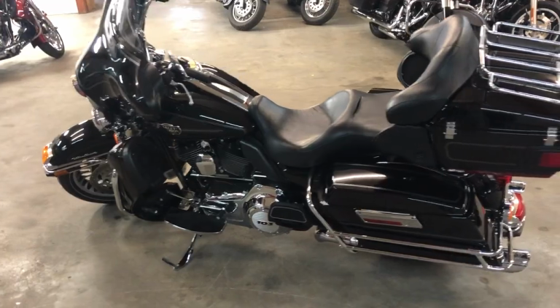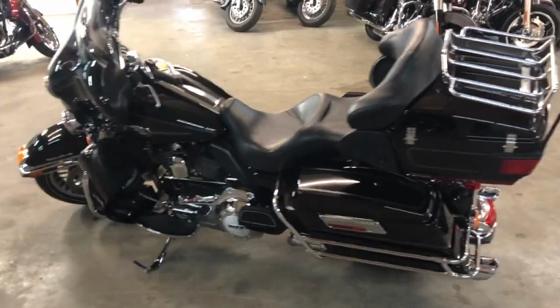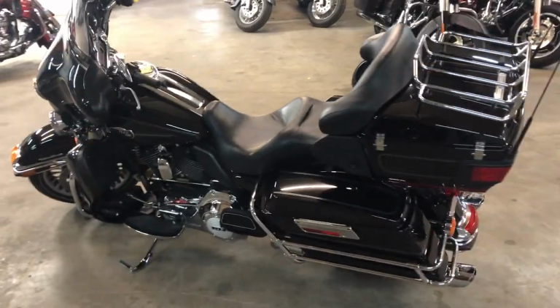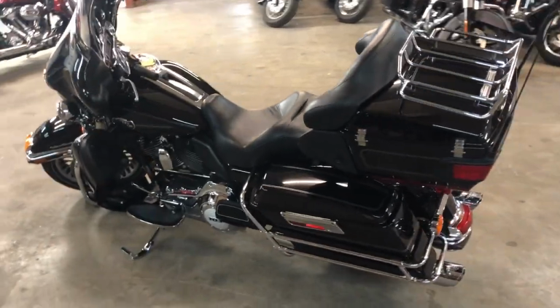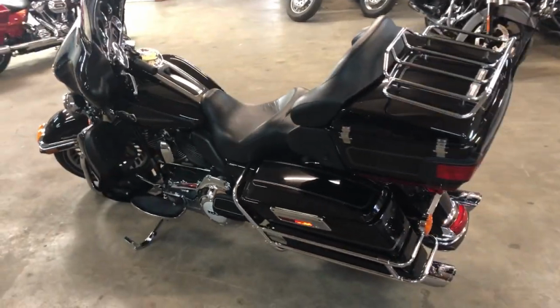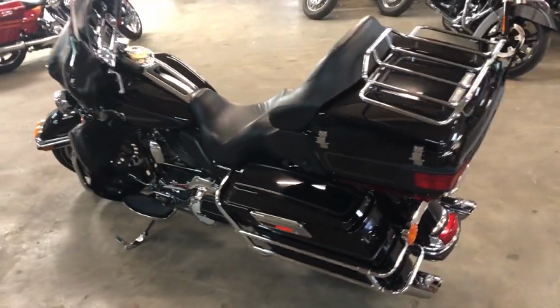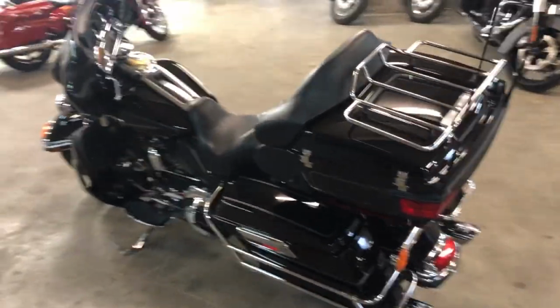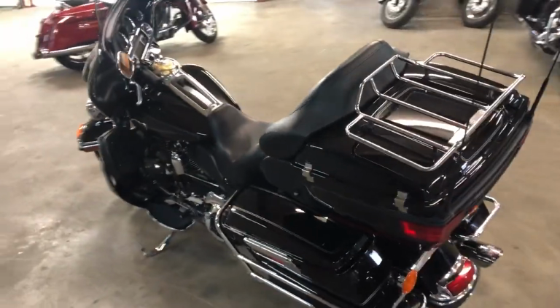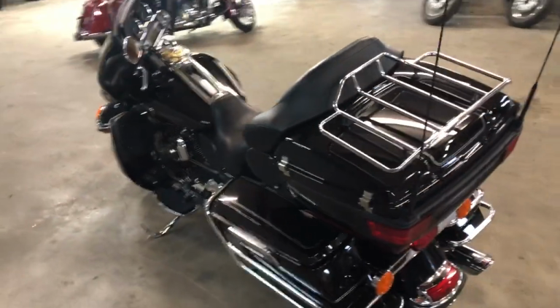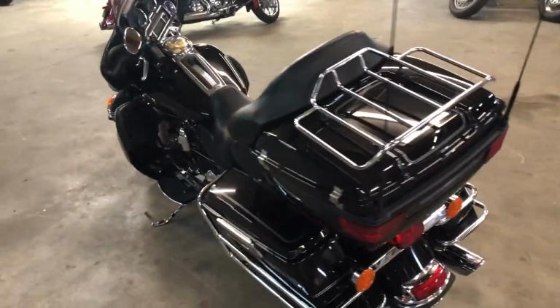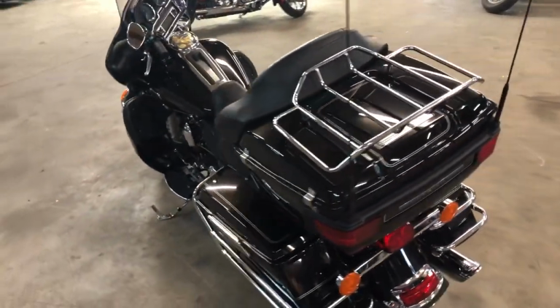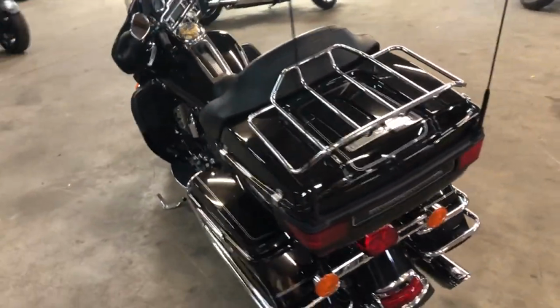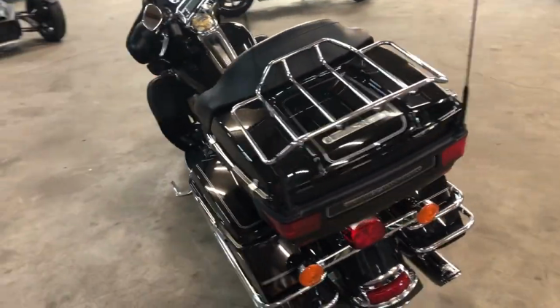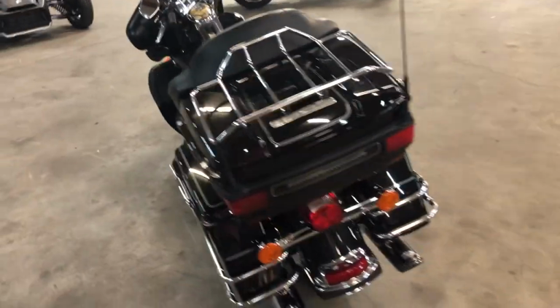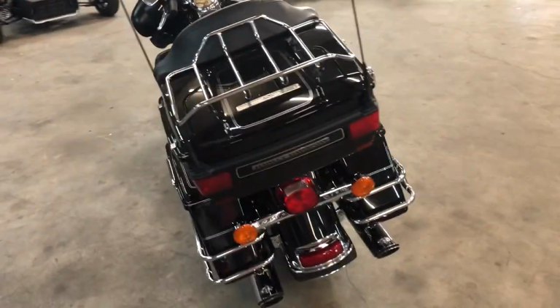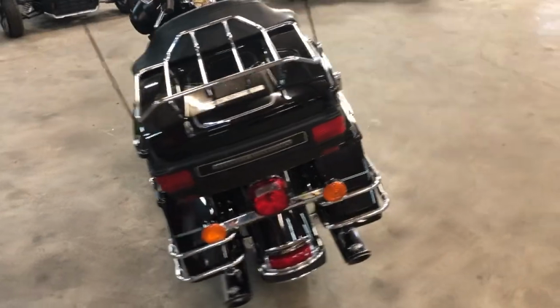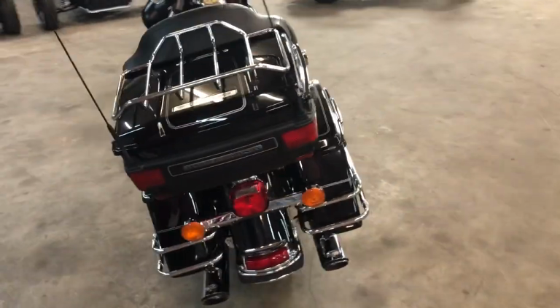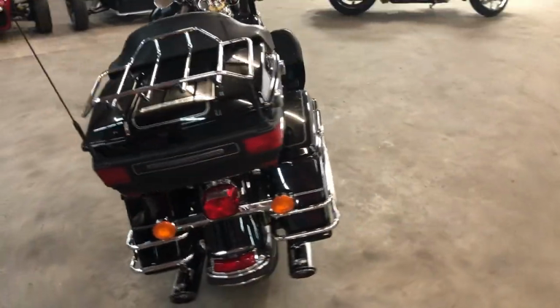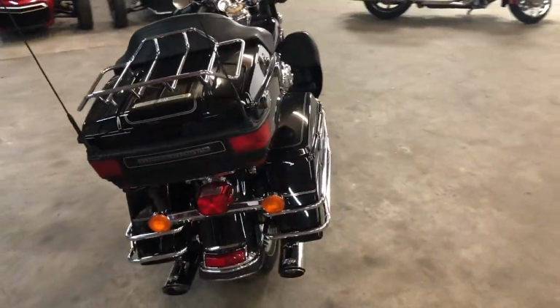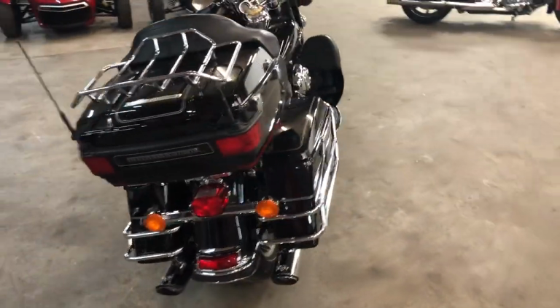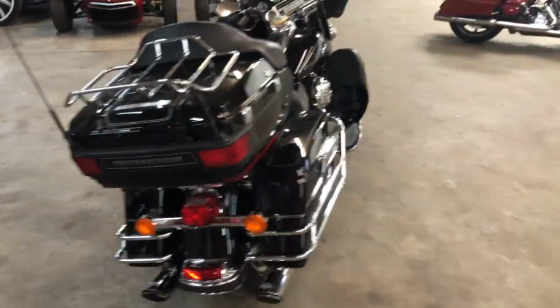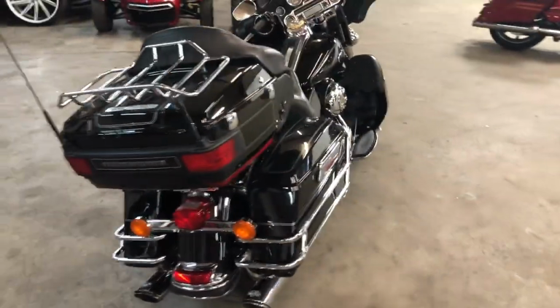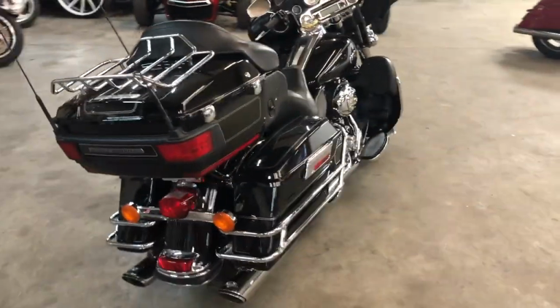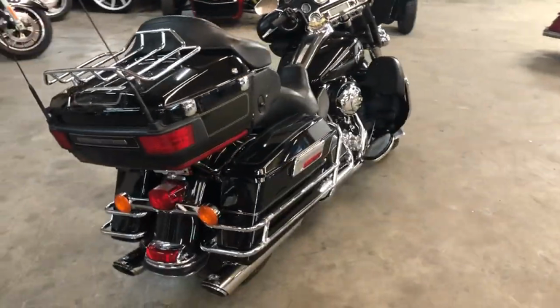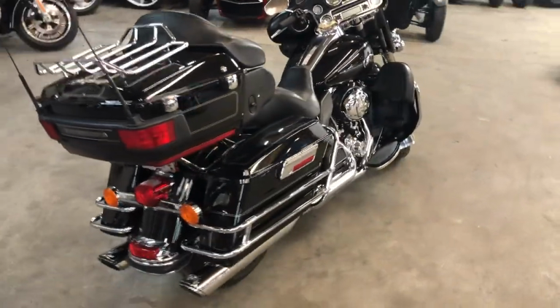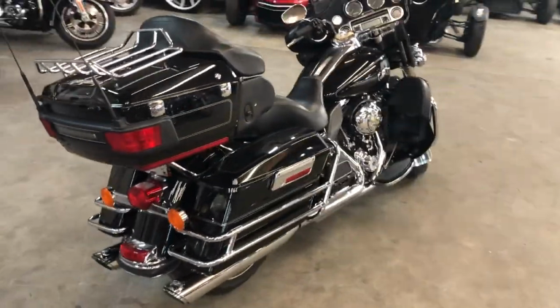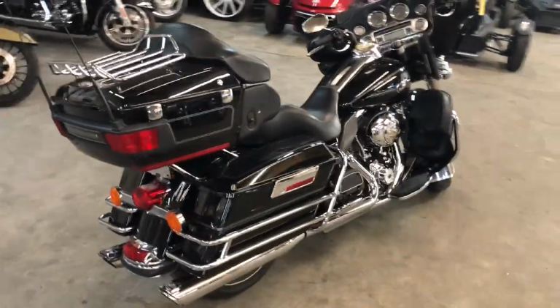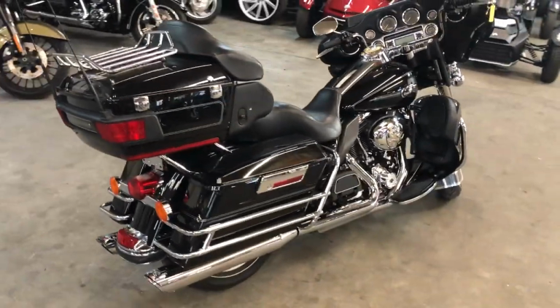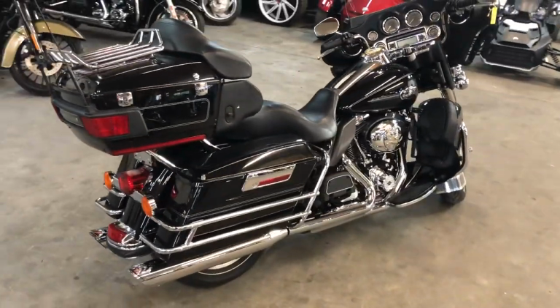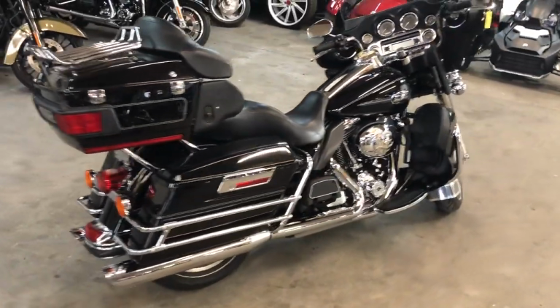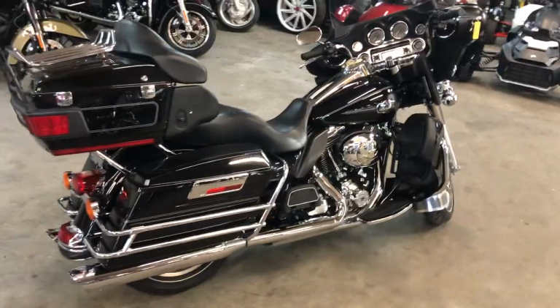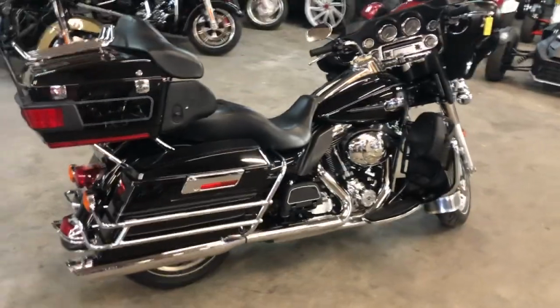Don't miss this one. That's a 2013 Ultra, under 10,000 miles for only $12,500. Give us a call, we'll get it done: 810-648-9500.